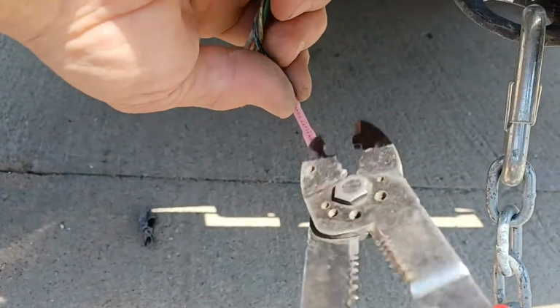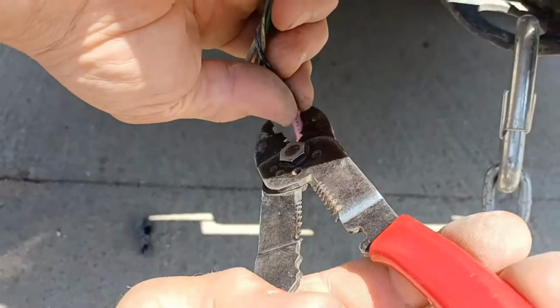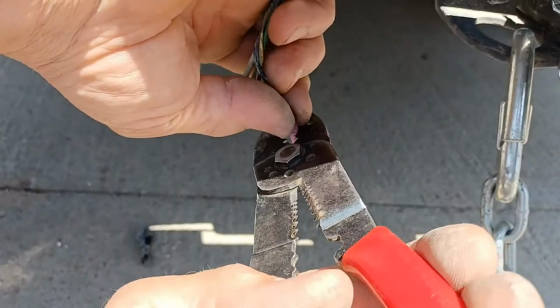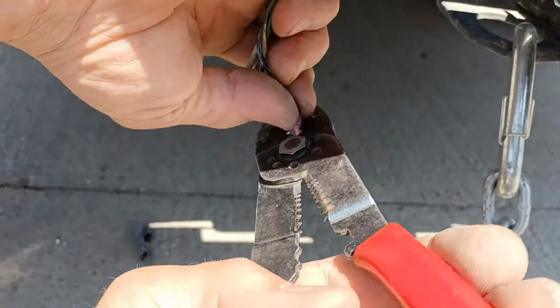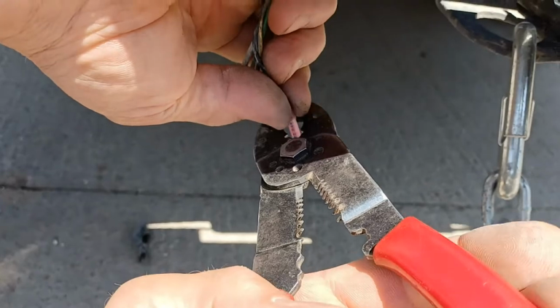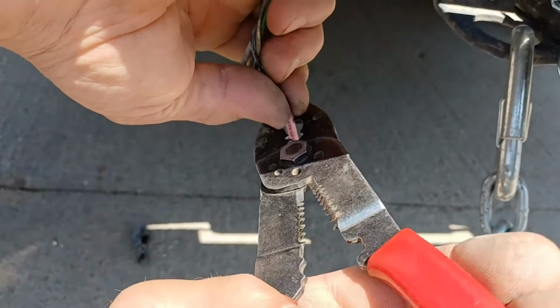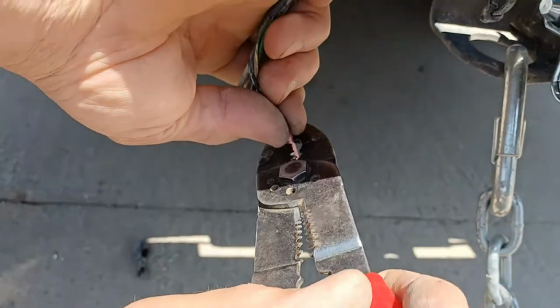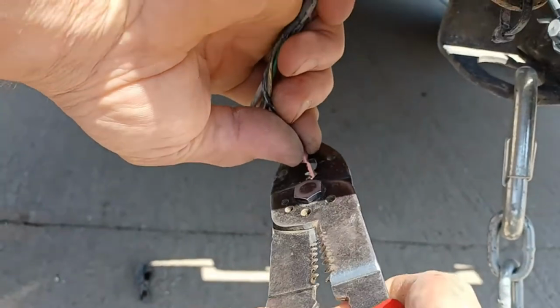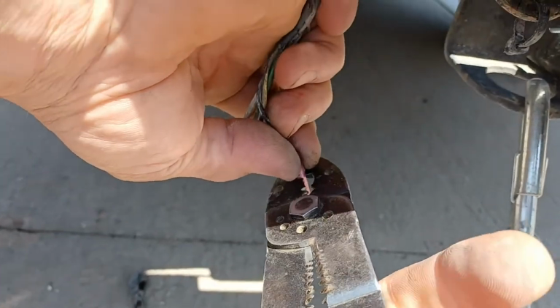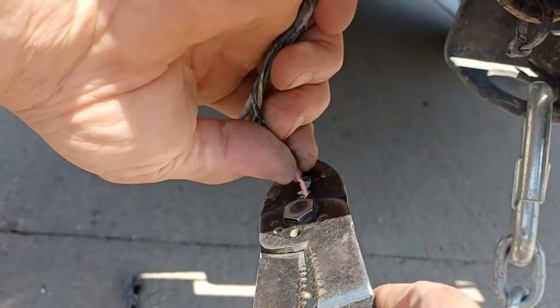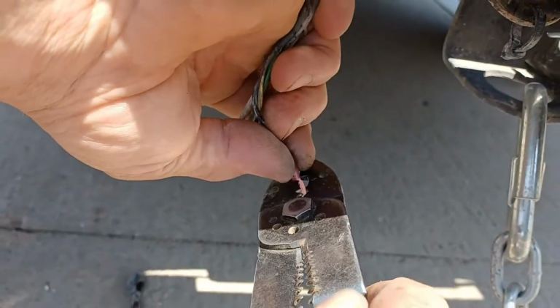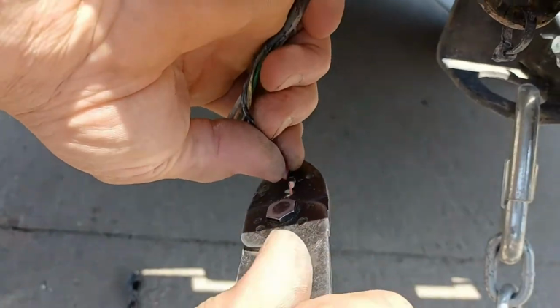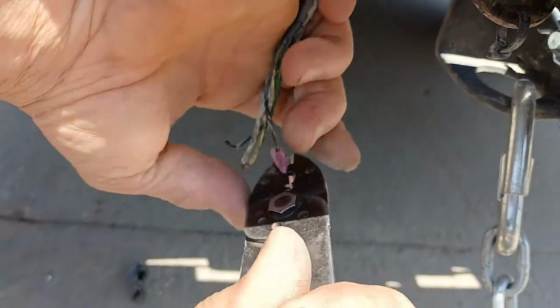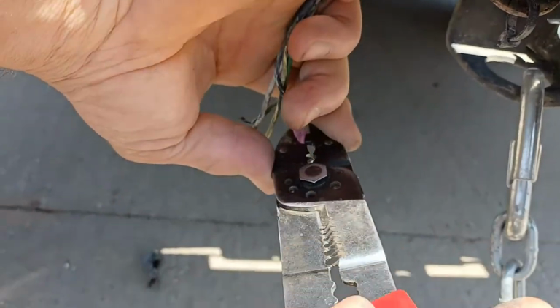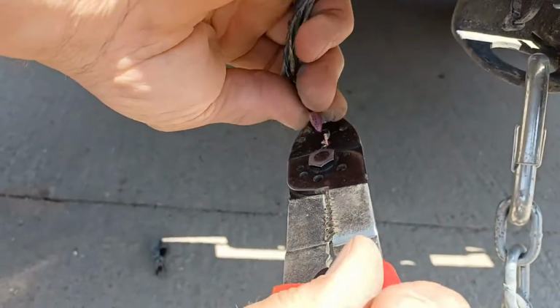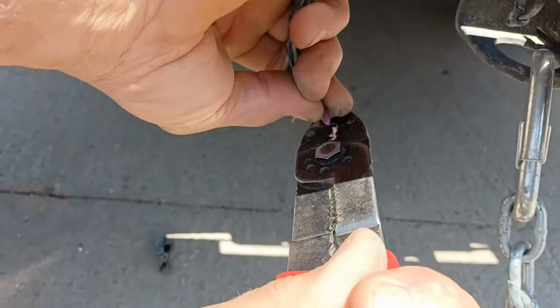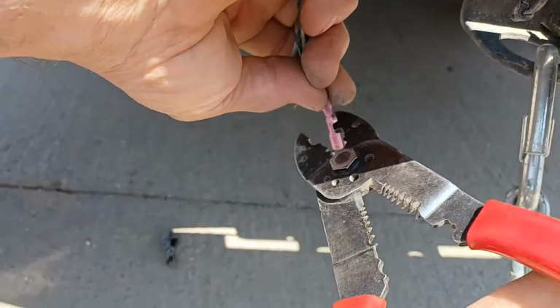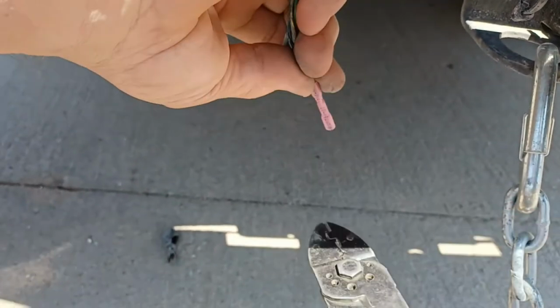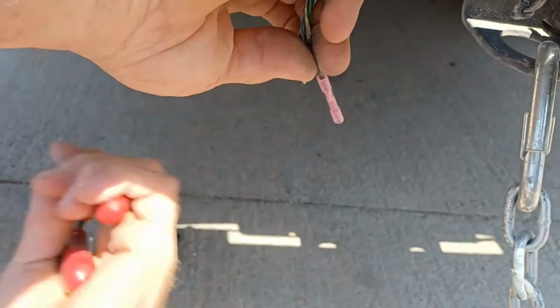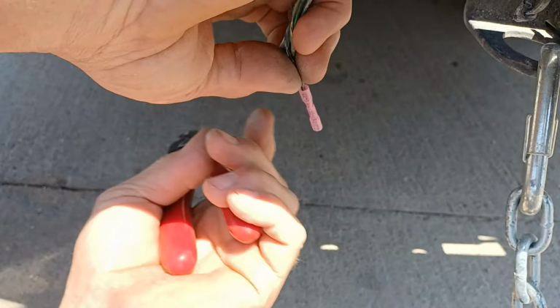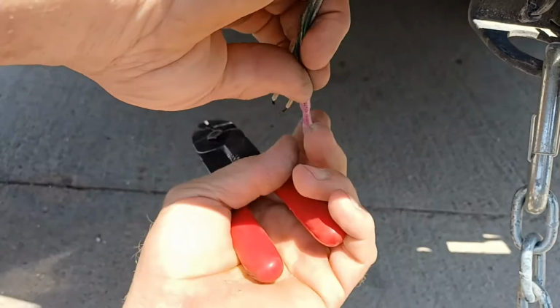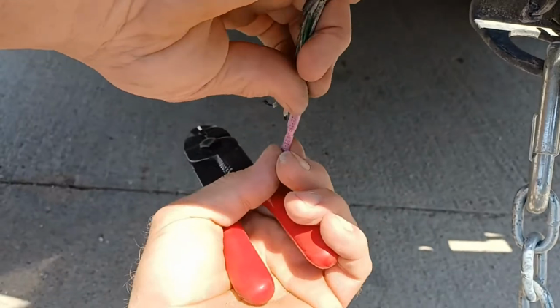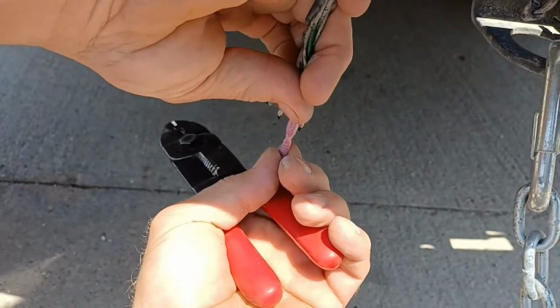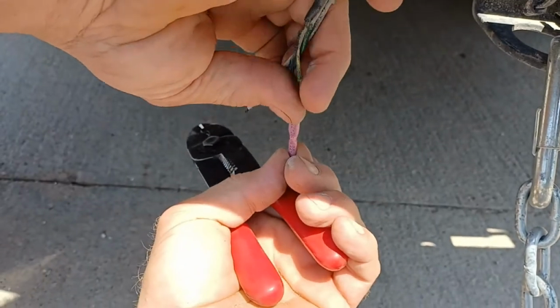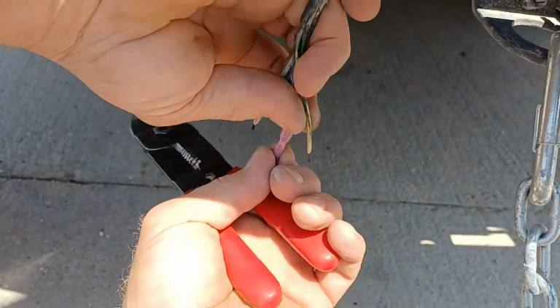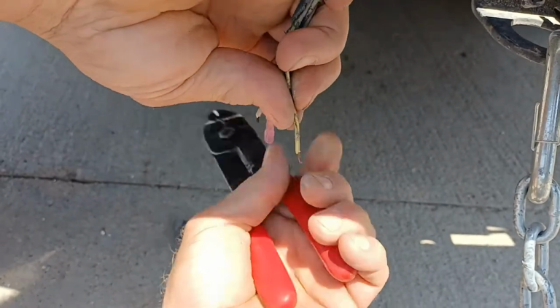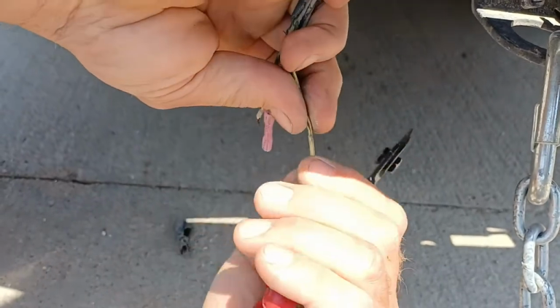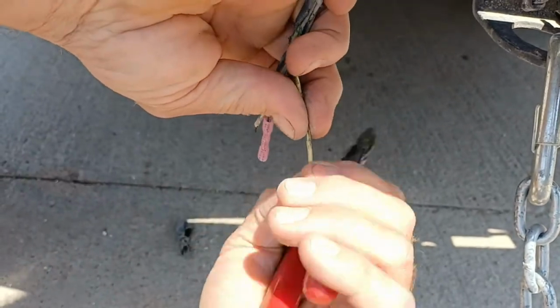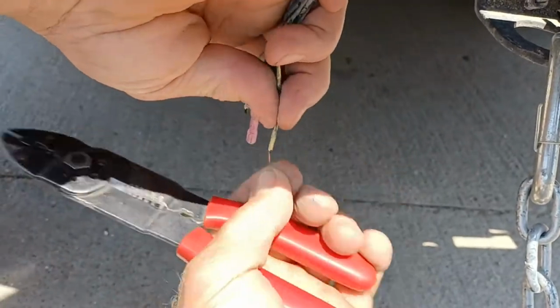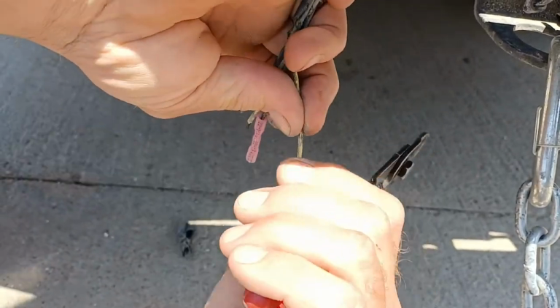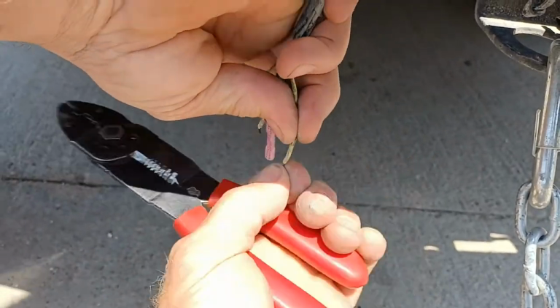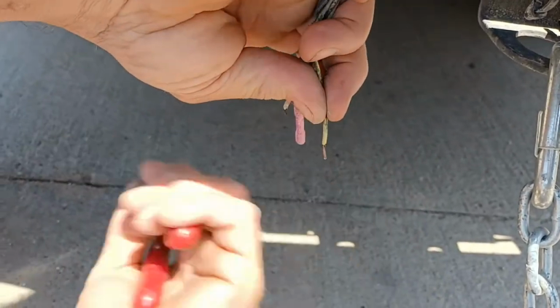You call those butt connectors? Yep — heat shrink. You heat them up when you get done and then they seal around it so dirt and moisture can't get in.